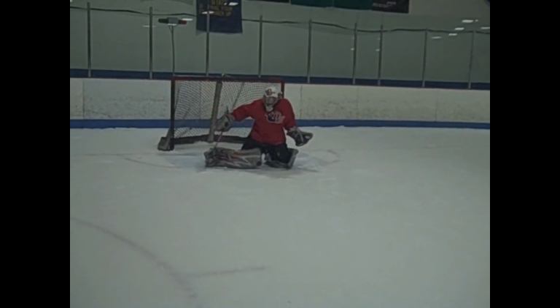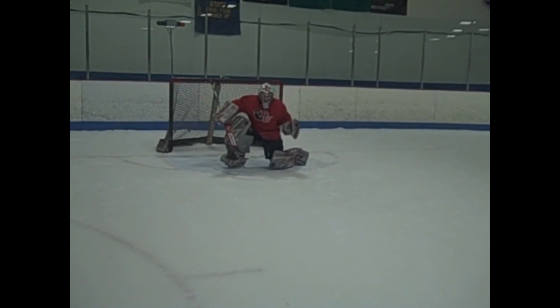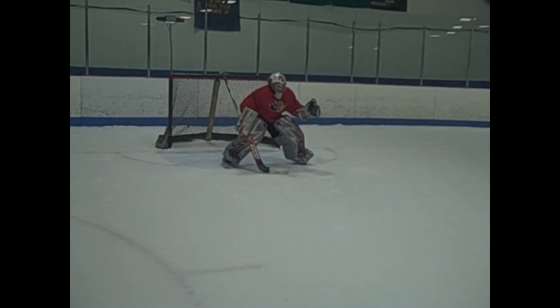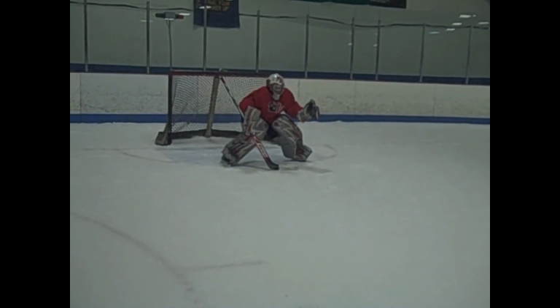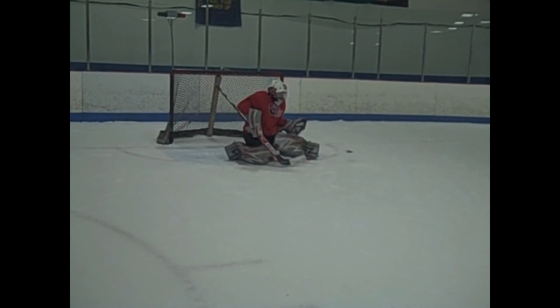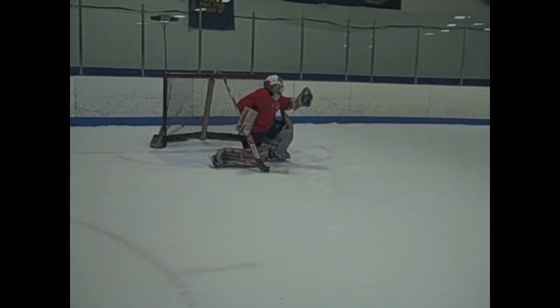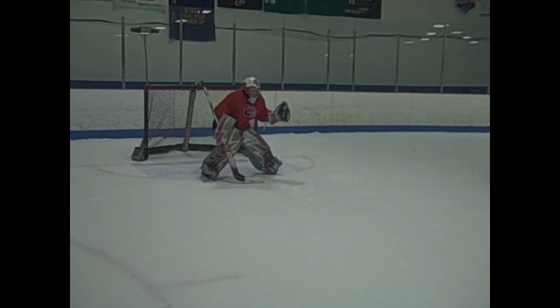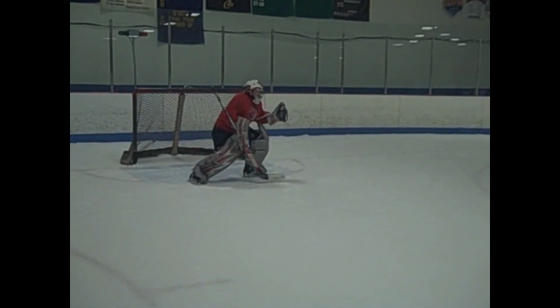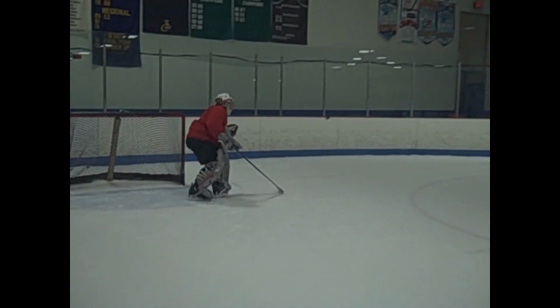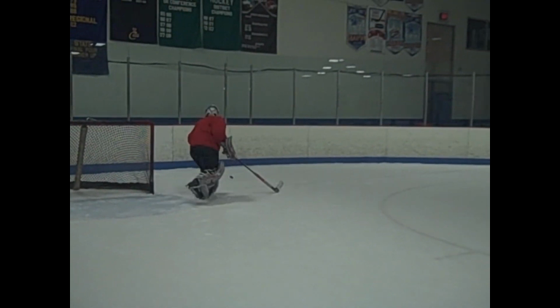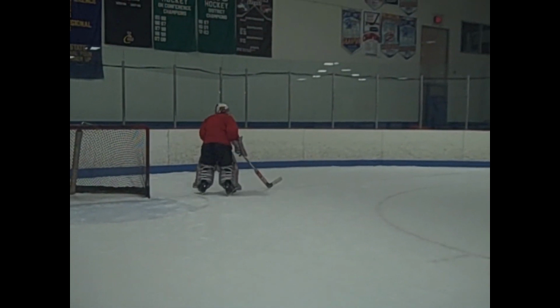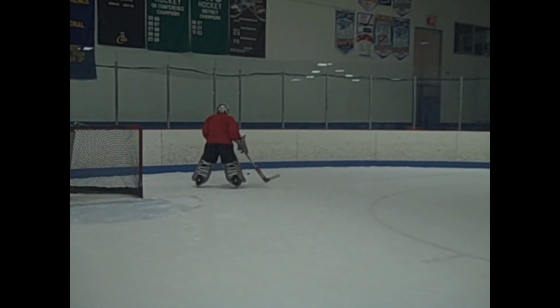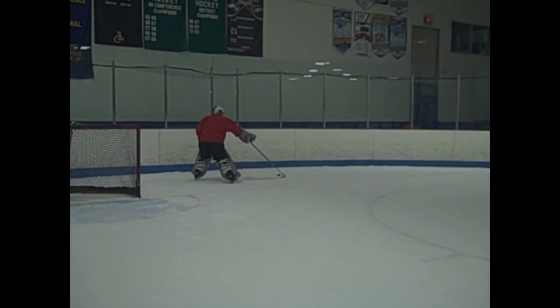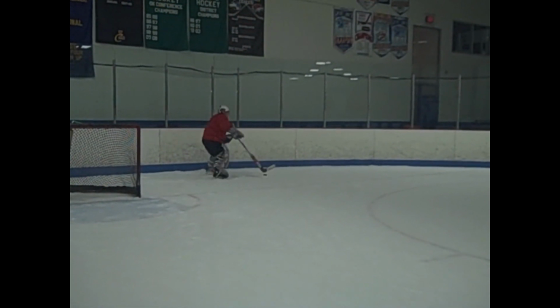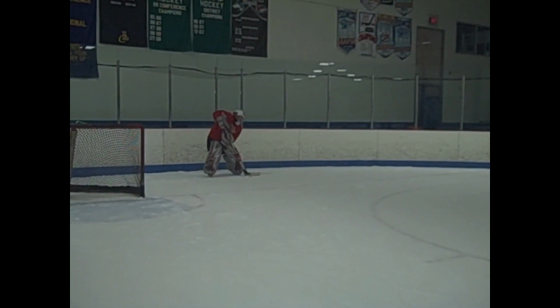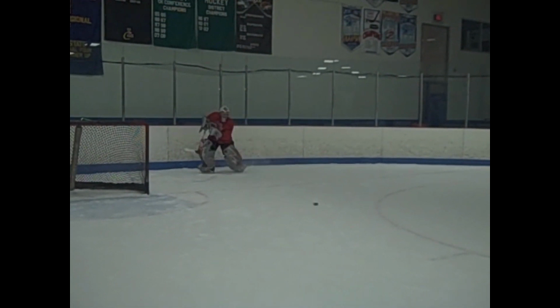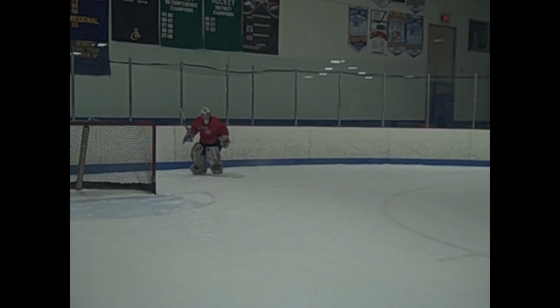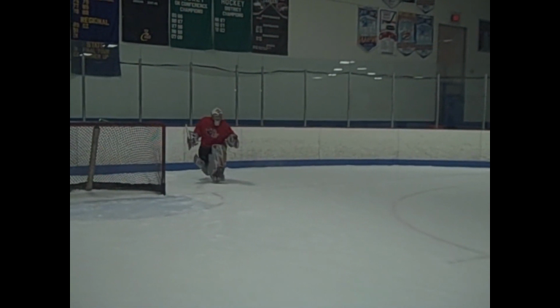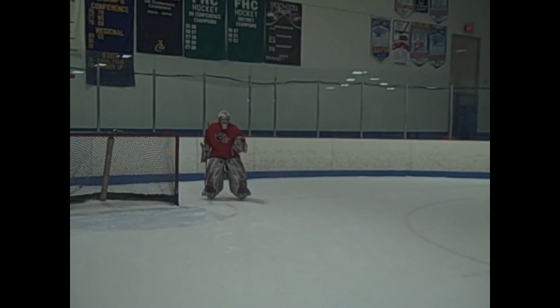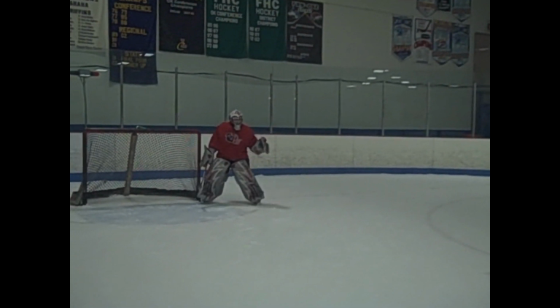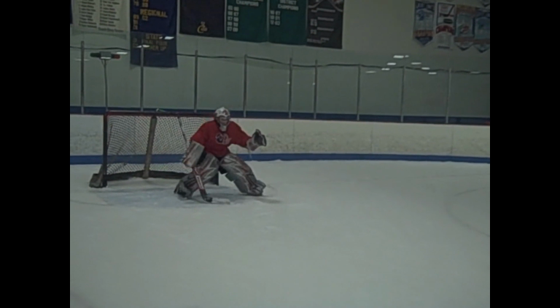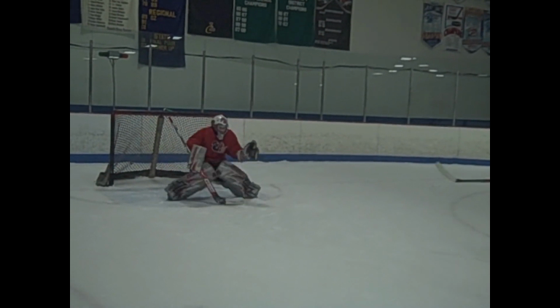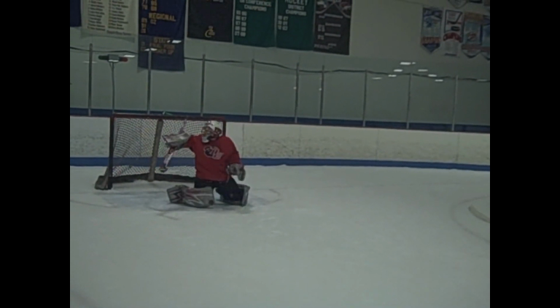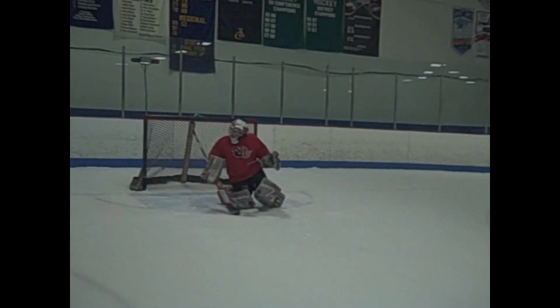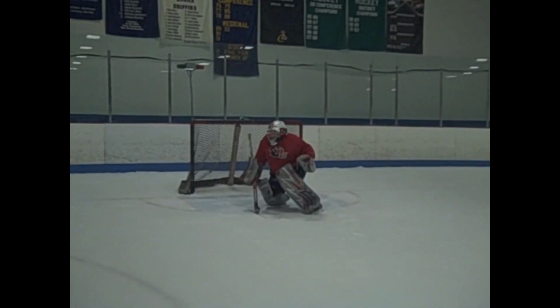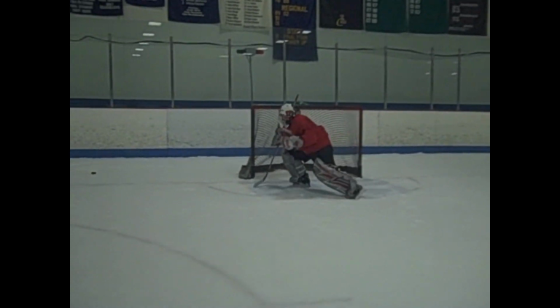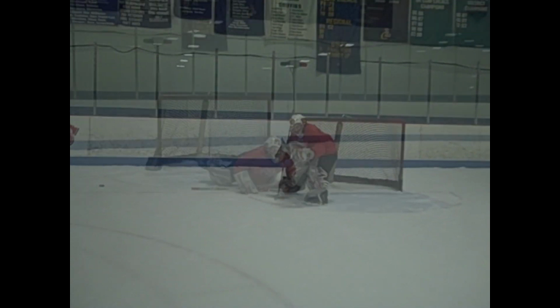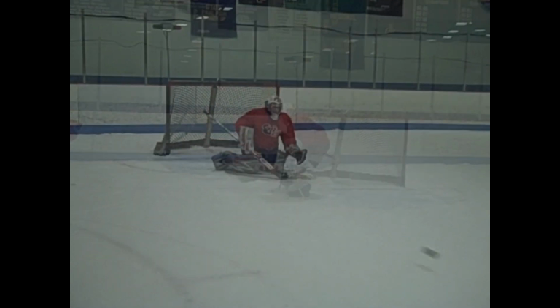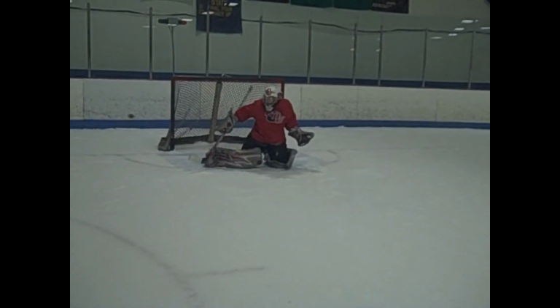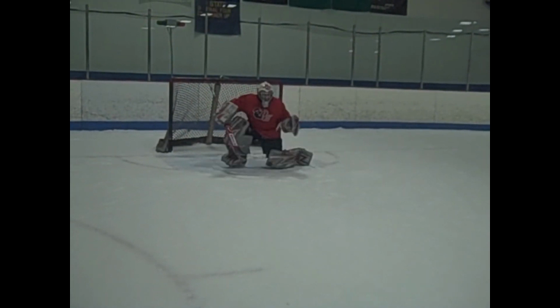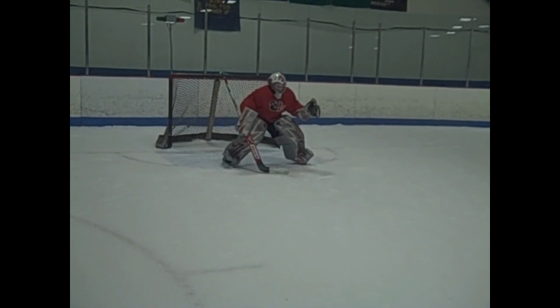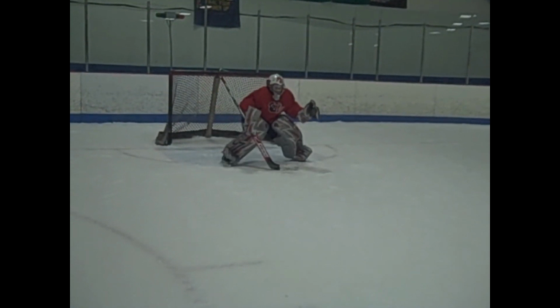Nice active stick save there, nice leg save there. Puck gets dumped — he's going to take that look, find that player, make that pass, hustle back in for that third shot, save it, find it, square up to it.